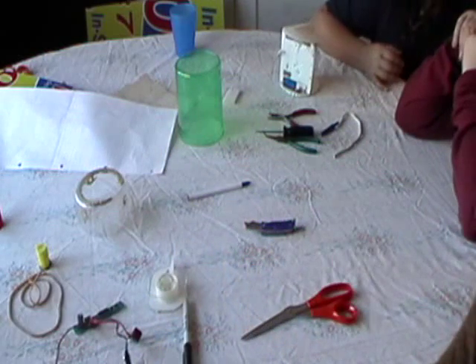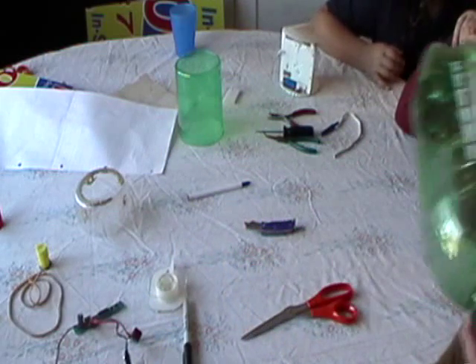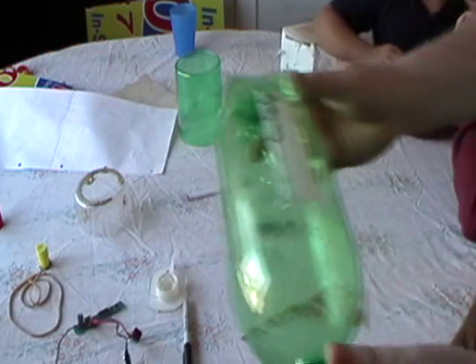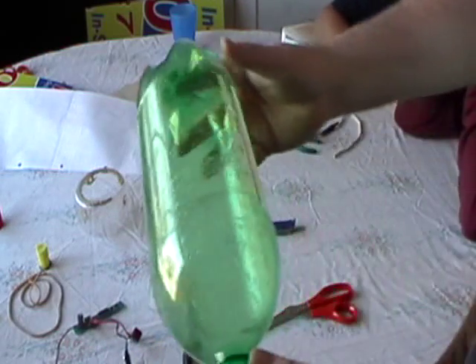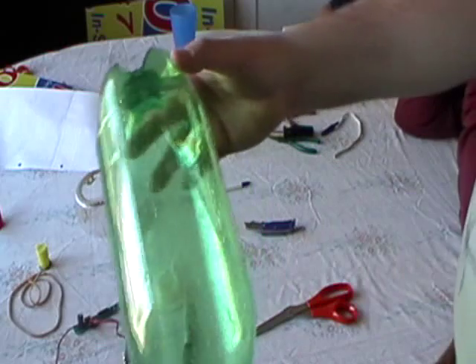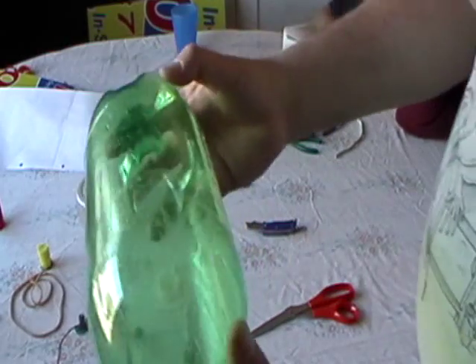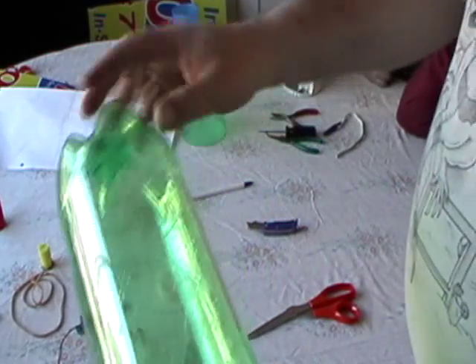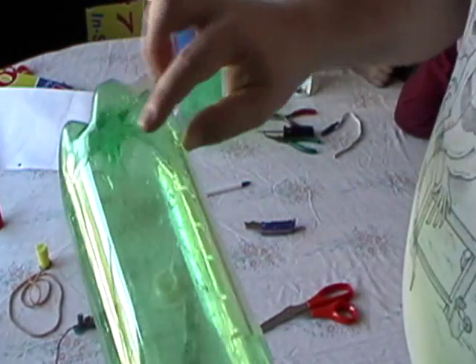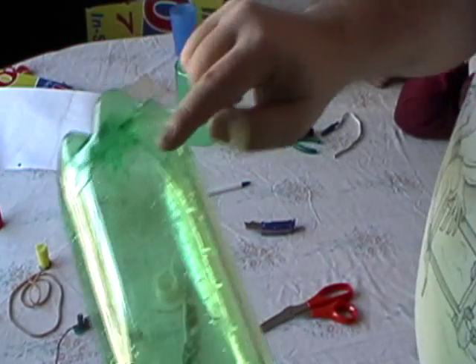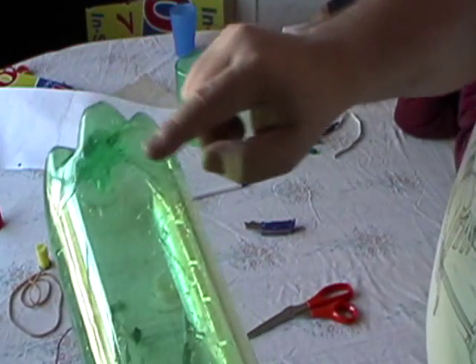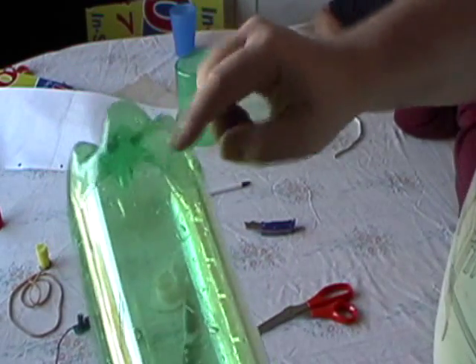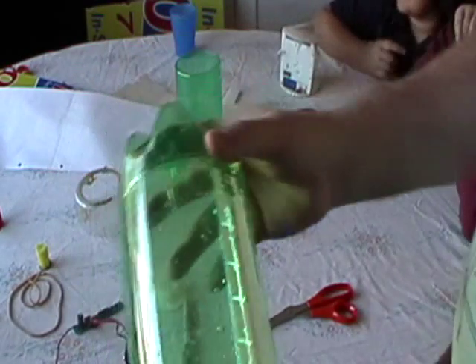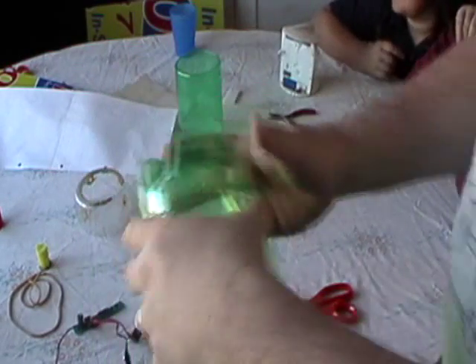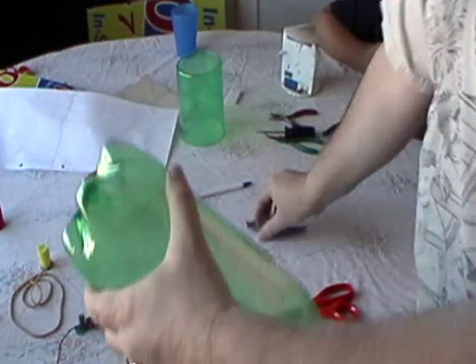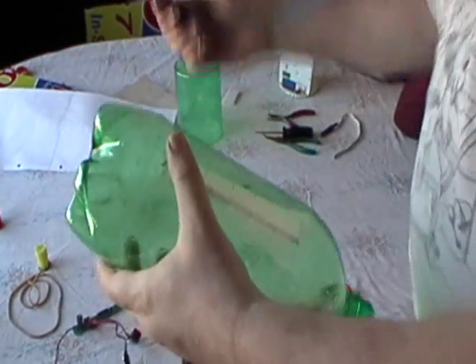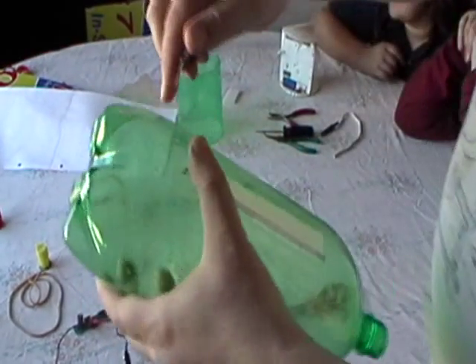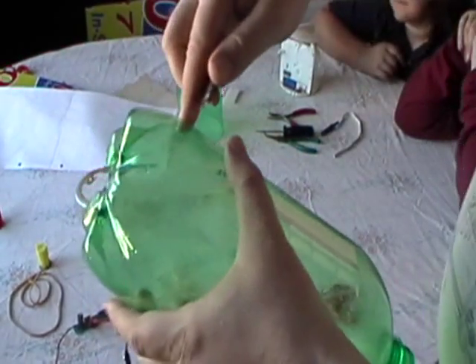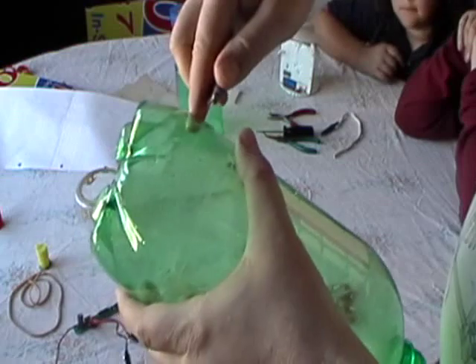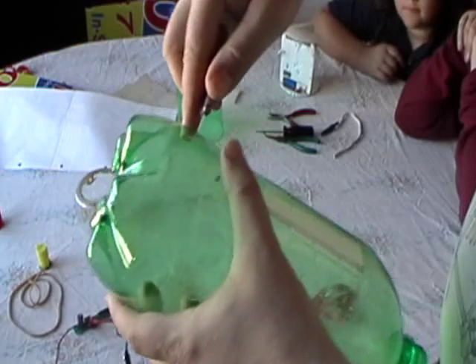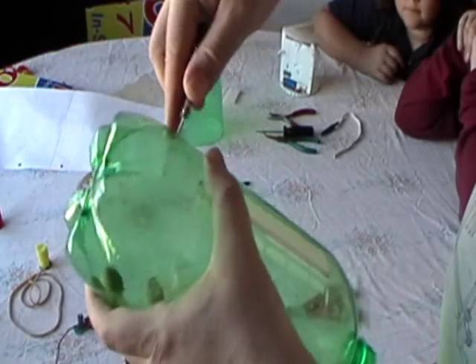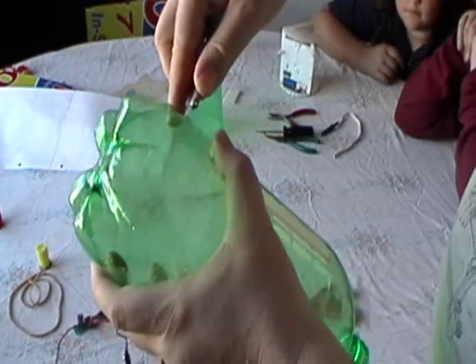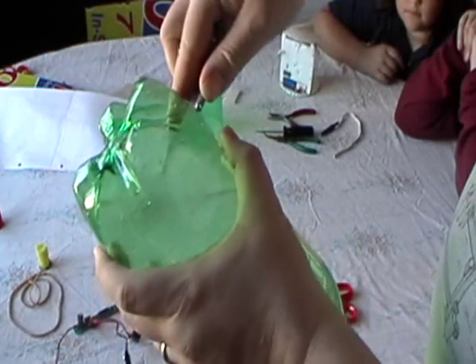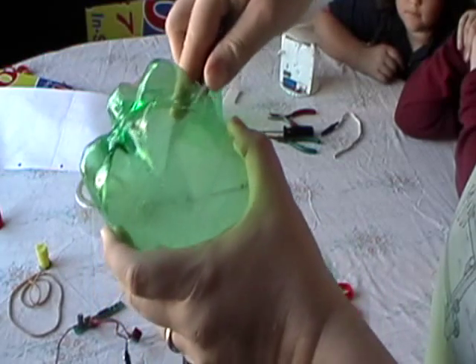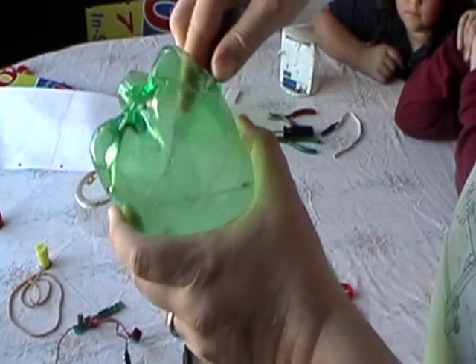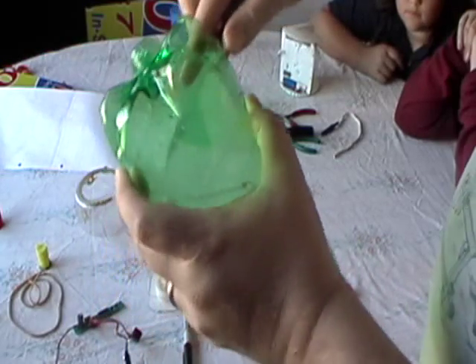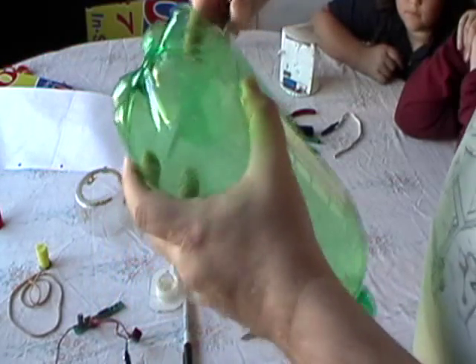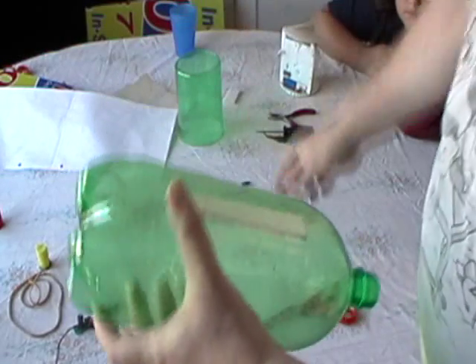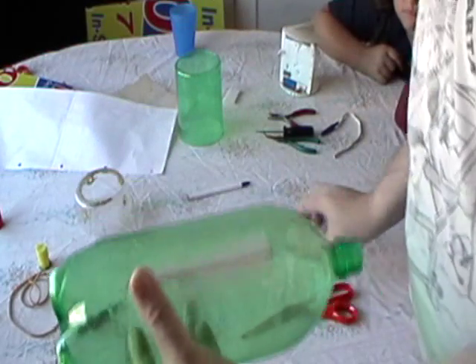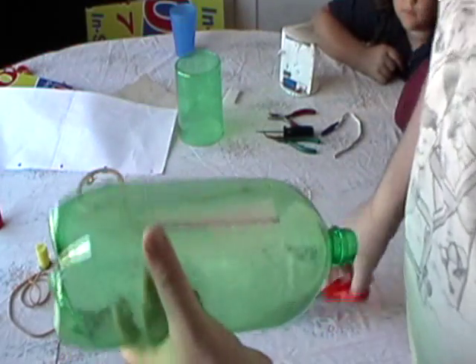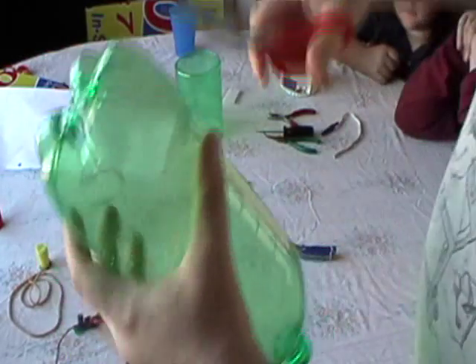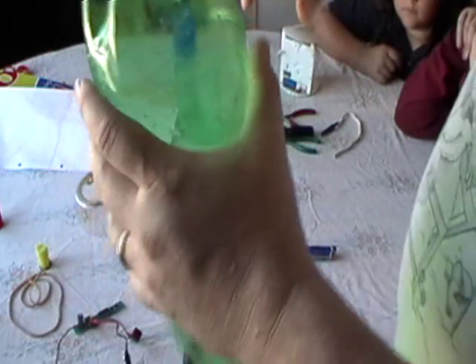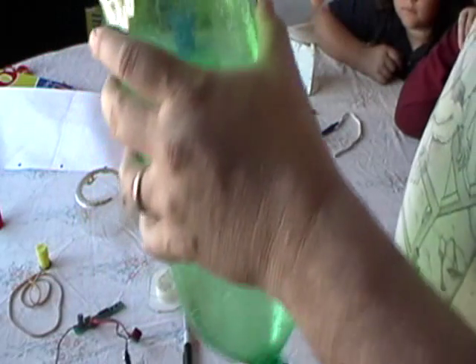Now for the nose cone, once again we need to trim off on this. Take your knife, cut a little bit above the line, take your scissors and cut it out.